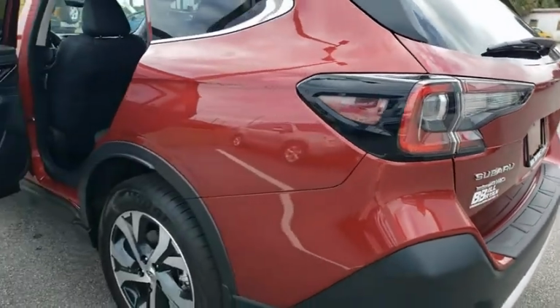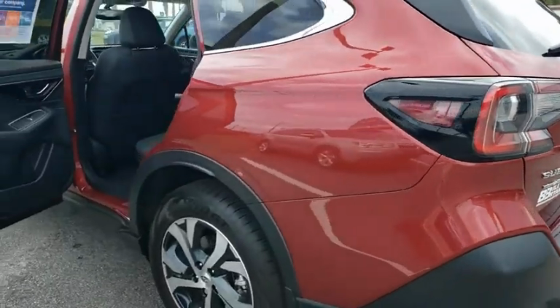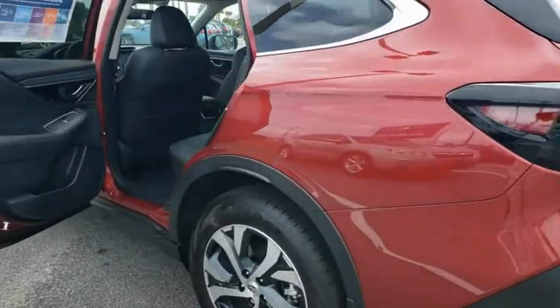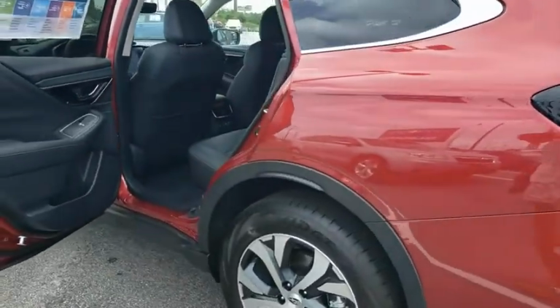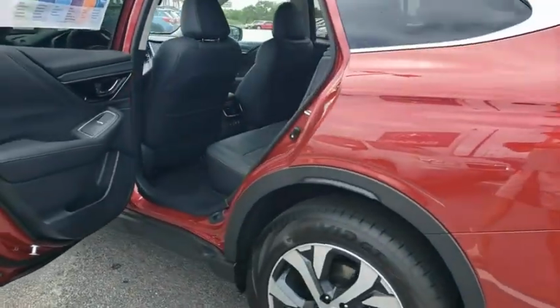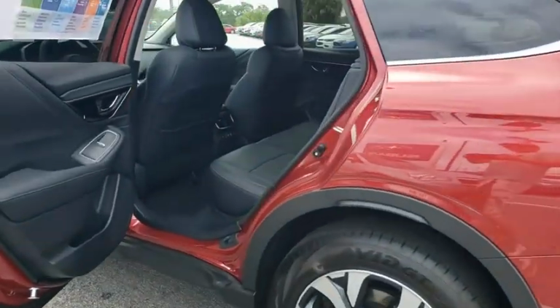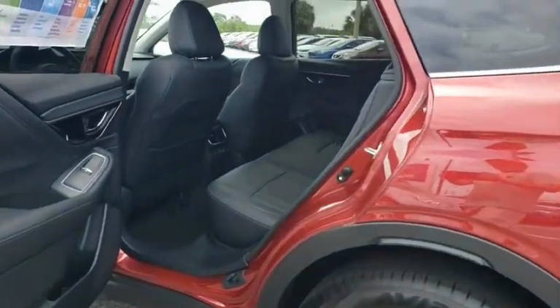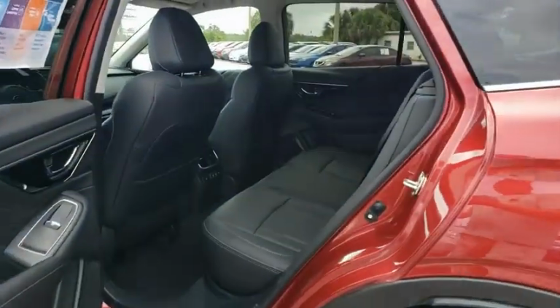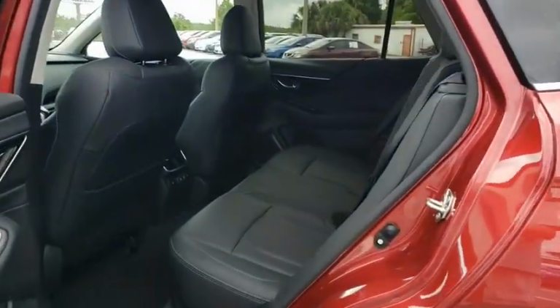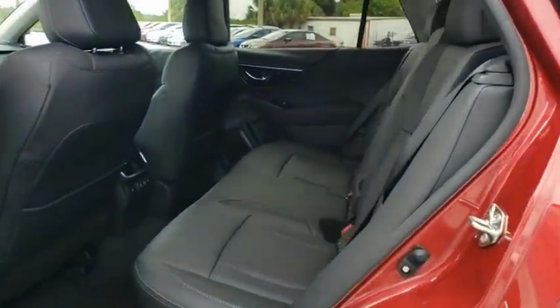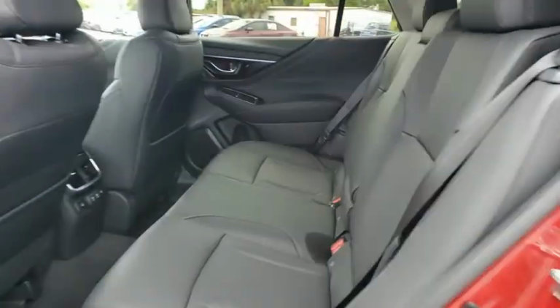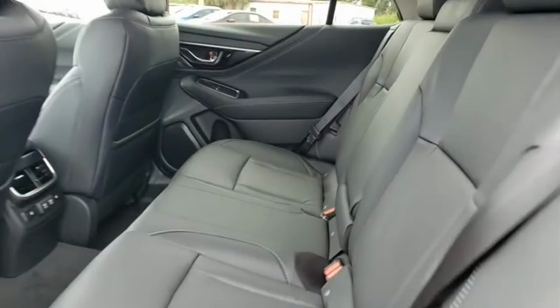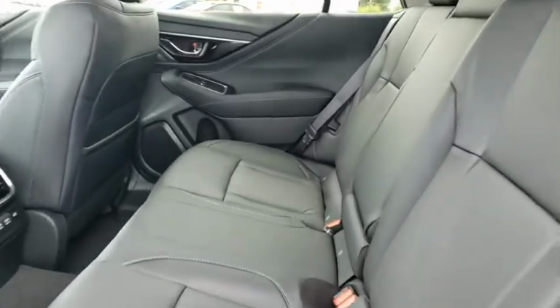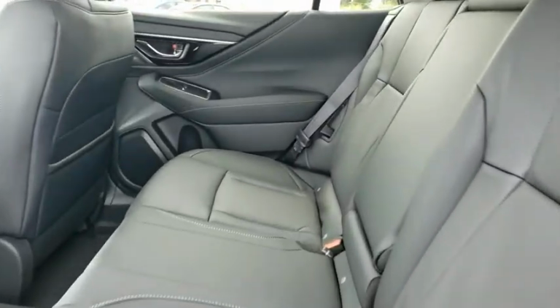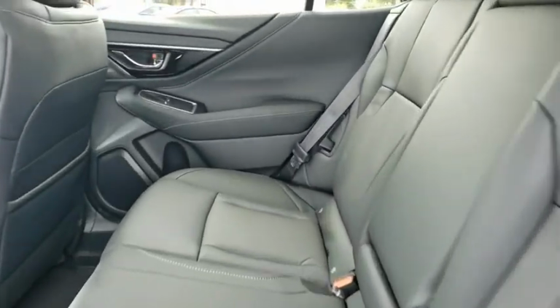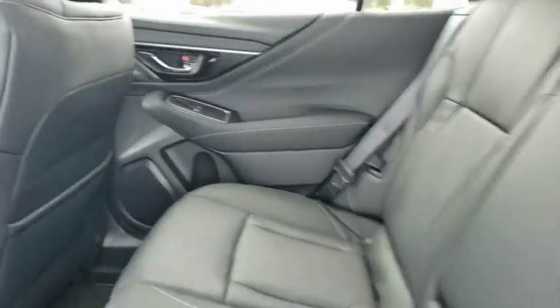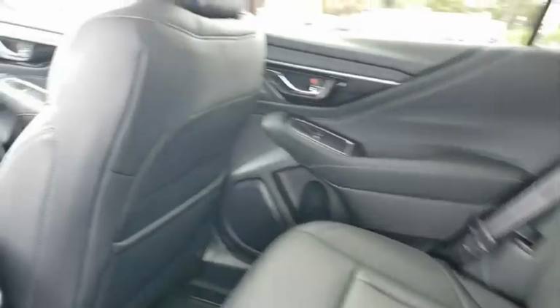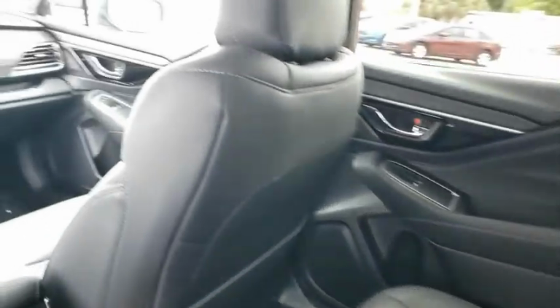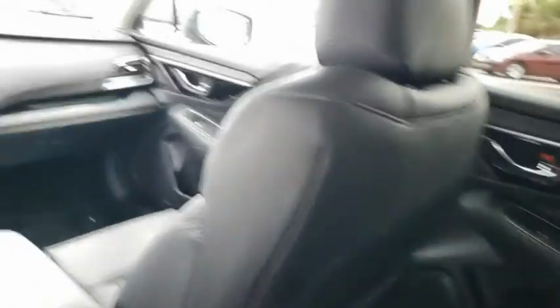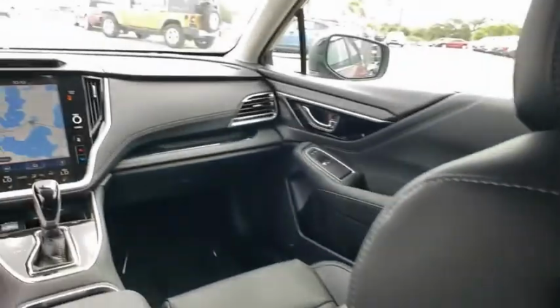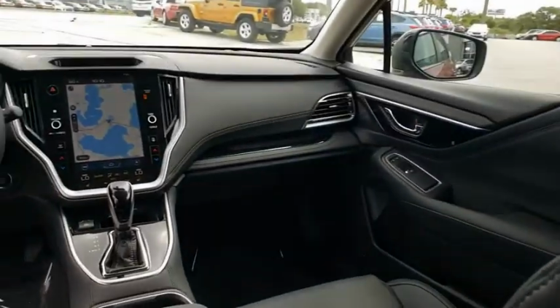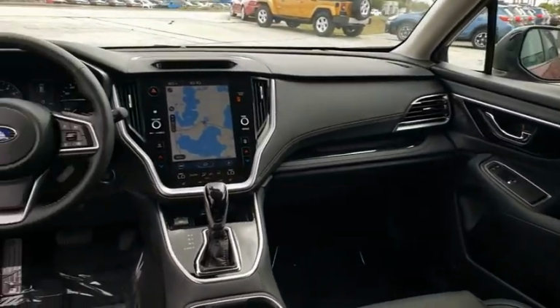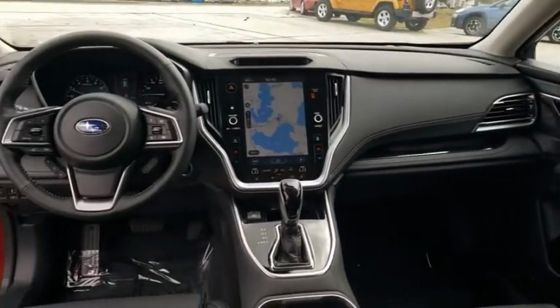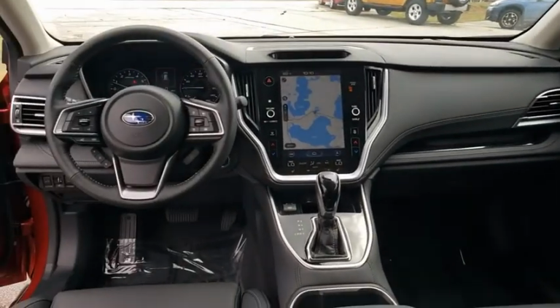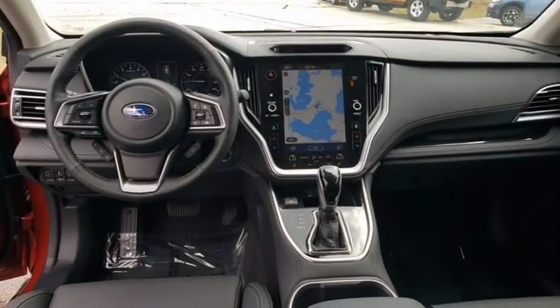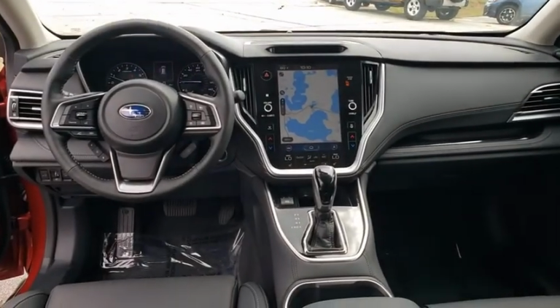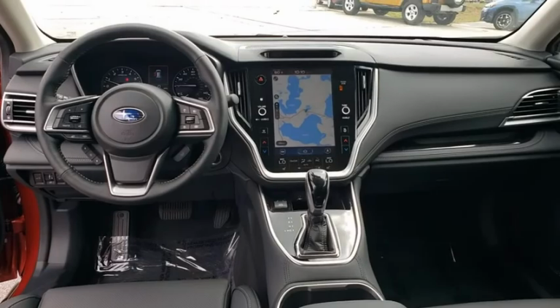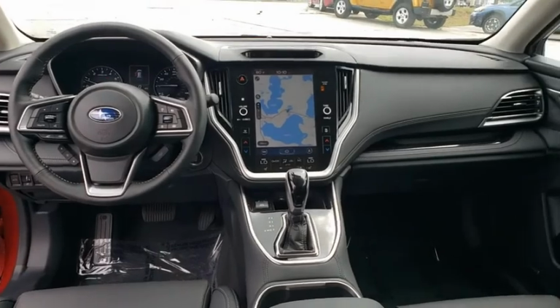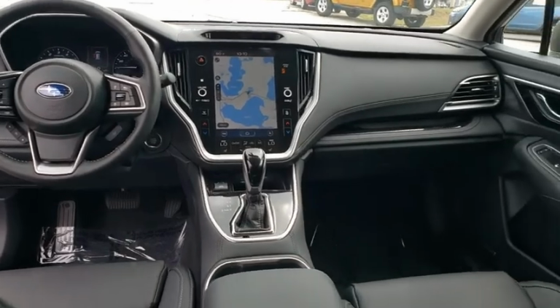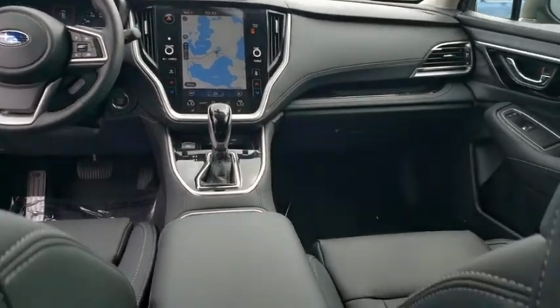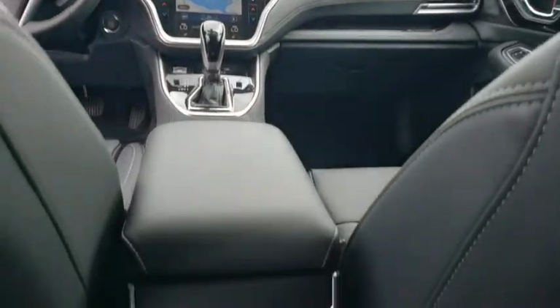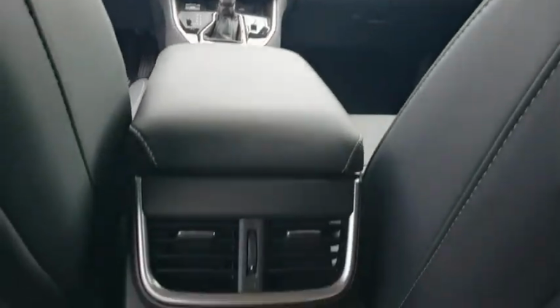Lane departure warning, all-wheel drive, anti-lock braking system, leather-wrapped steering wheel, Bluetooth, power steering, adjustable steering wheel, floor mats, keyless start, cruise control.